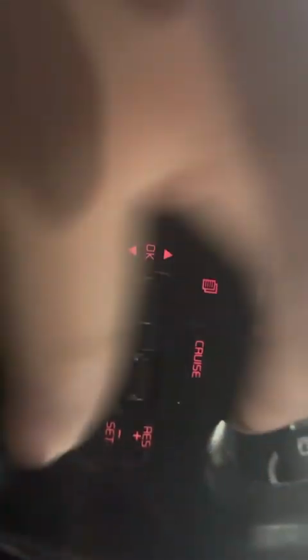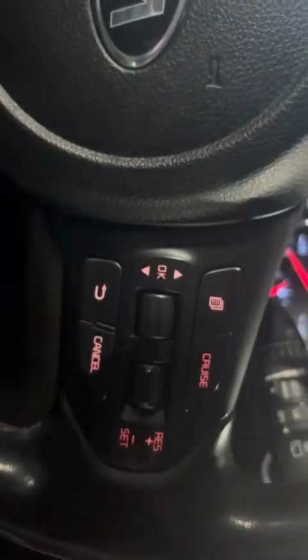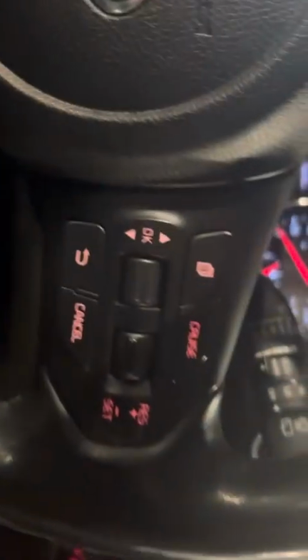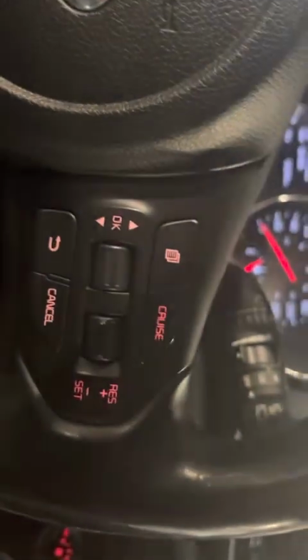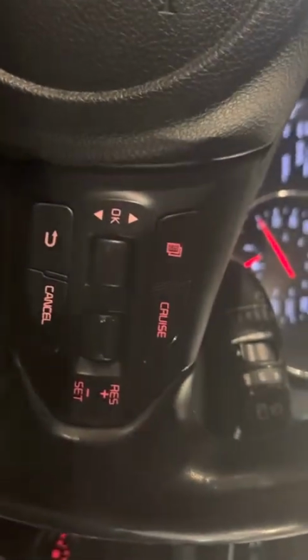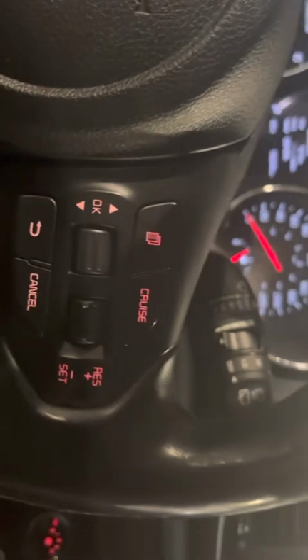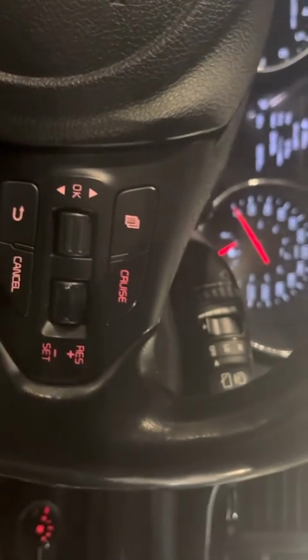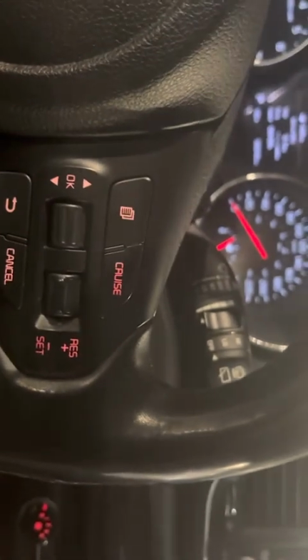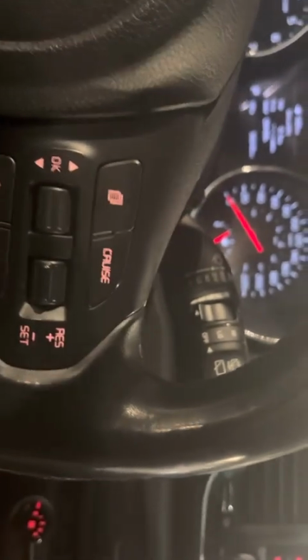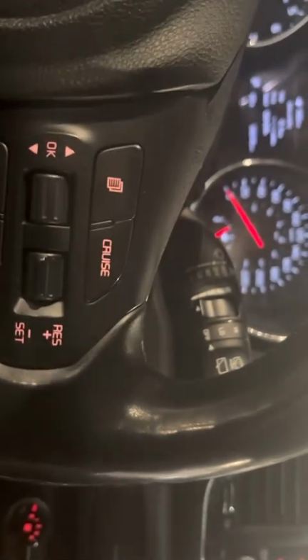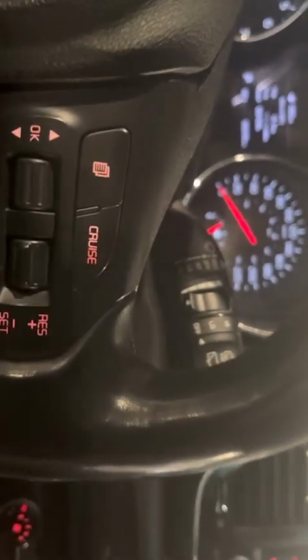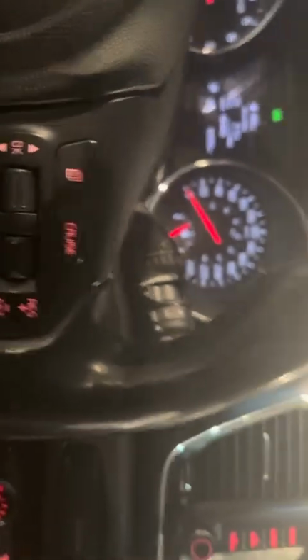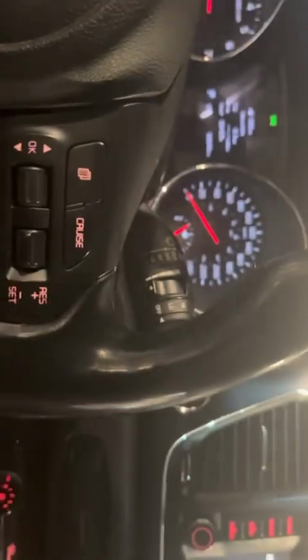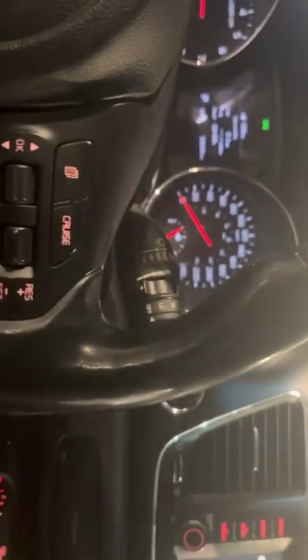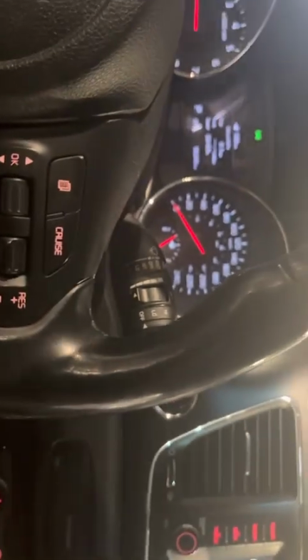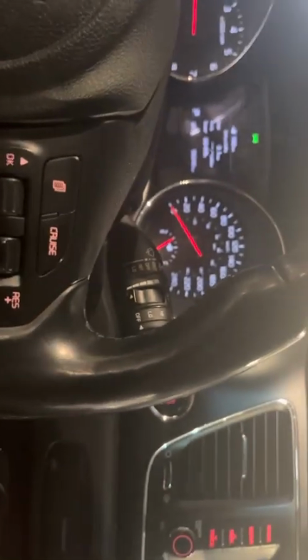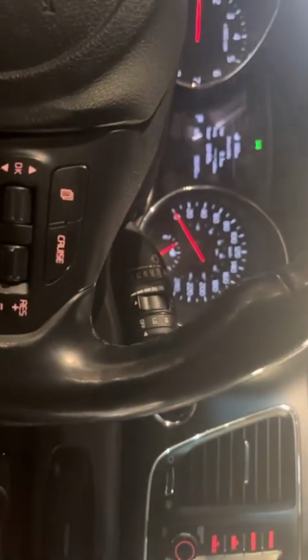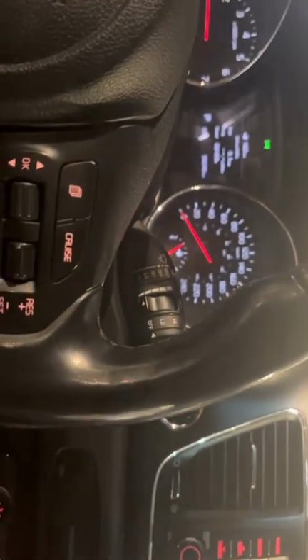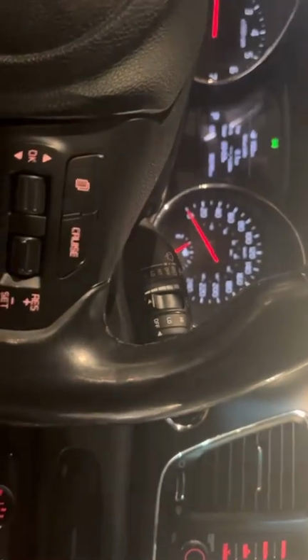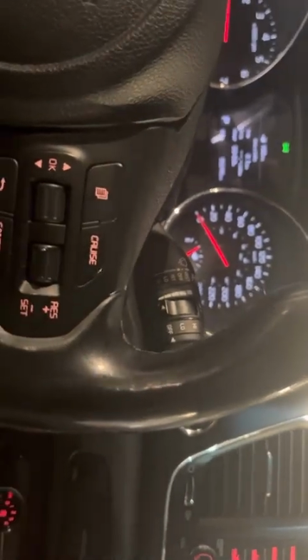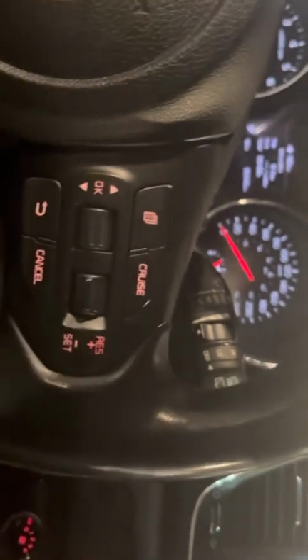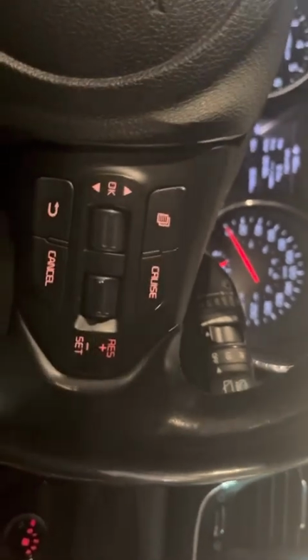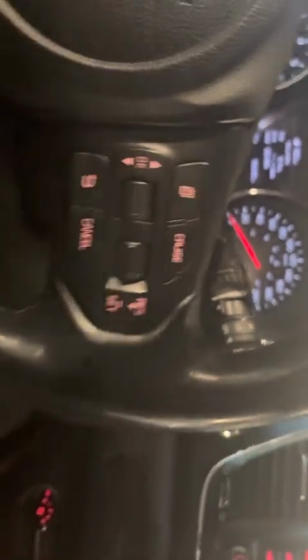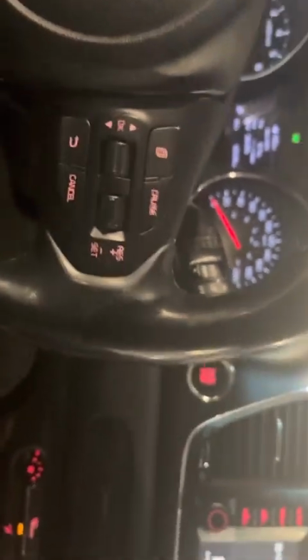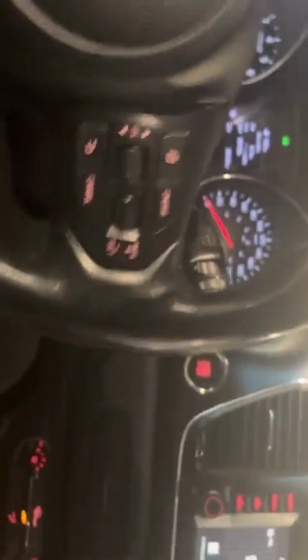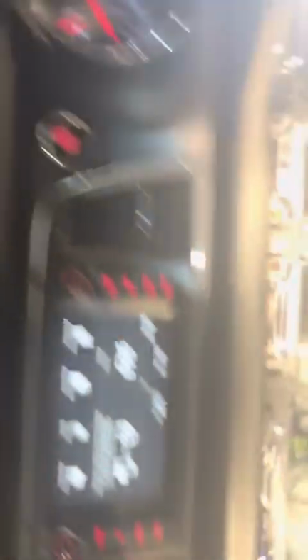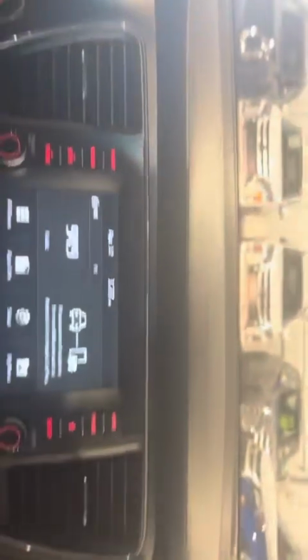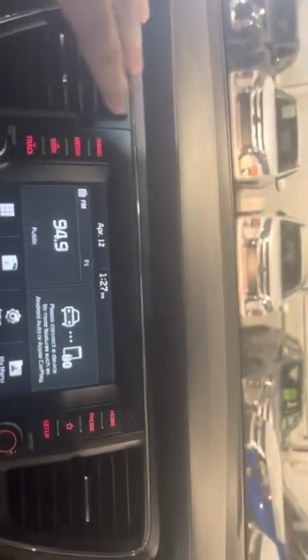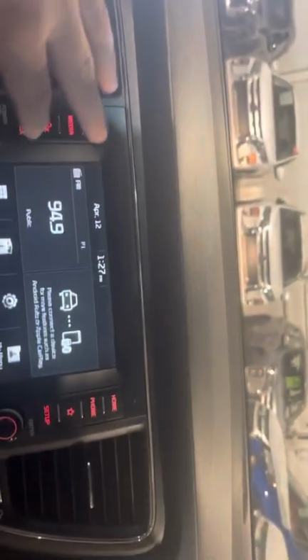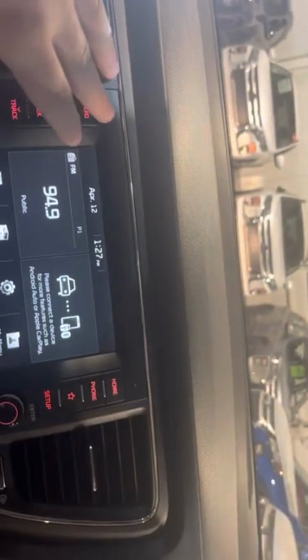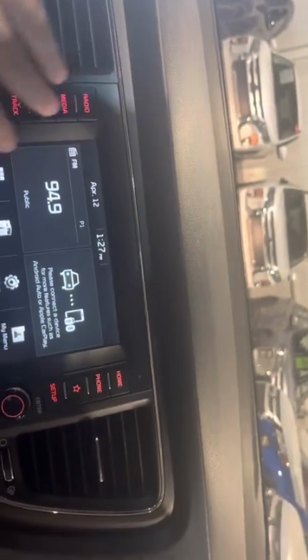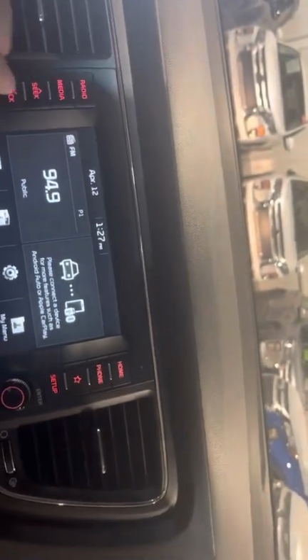This car still has under 100,000 kilometers. It is still under warranty until that 100,000 kilometer mark. It also does have a nice touchscreen display right here.